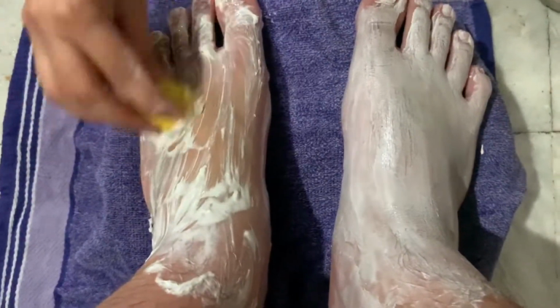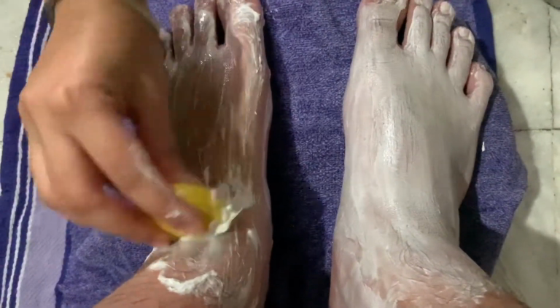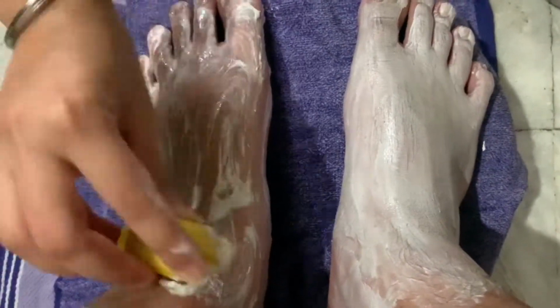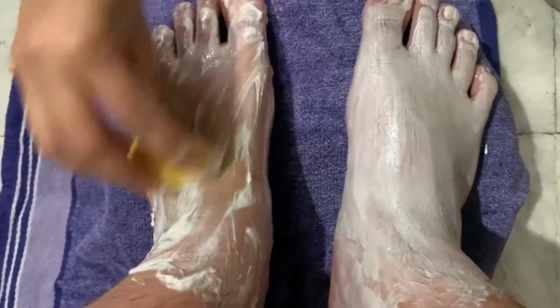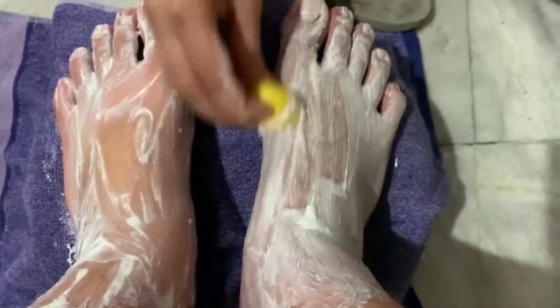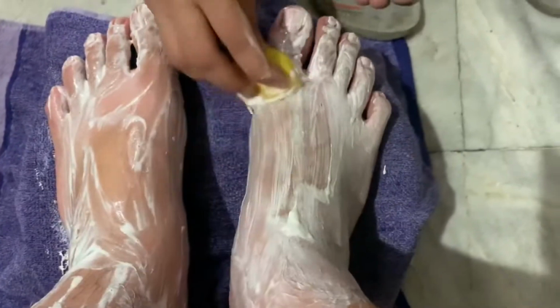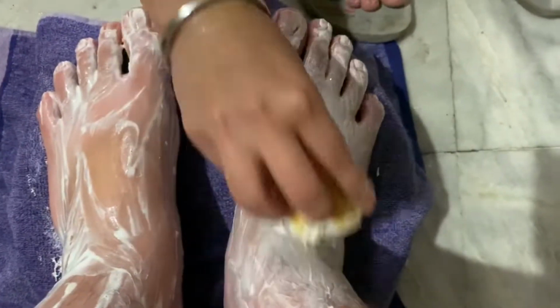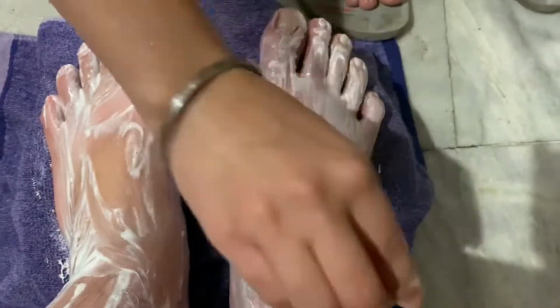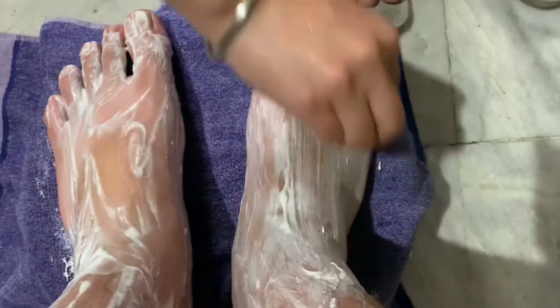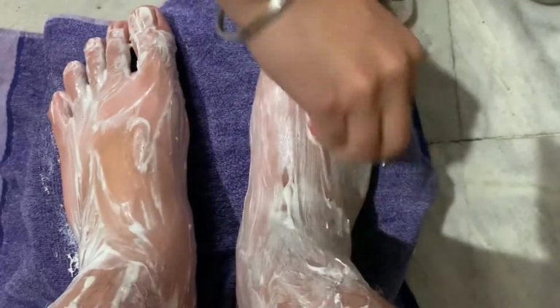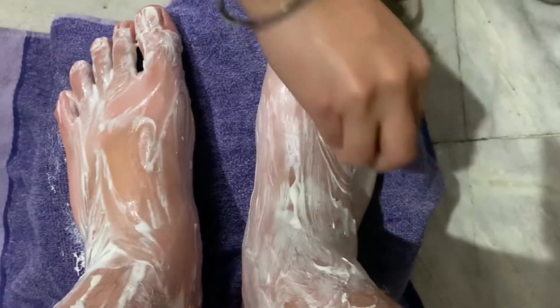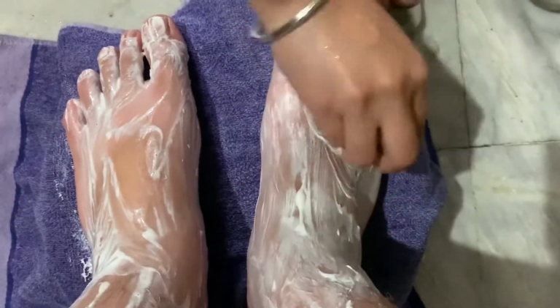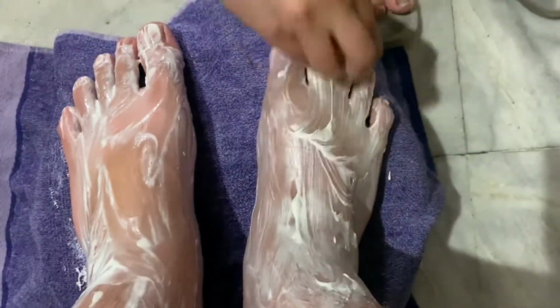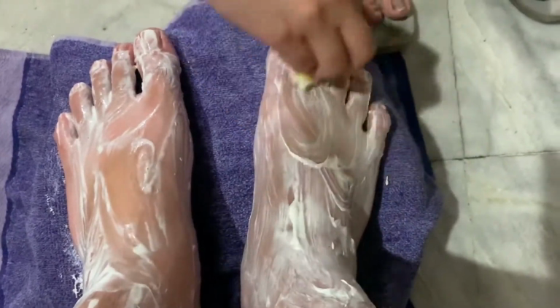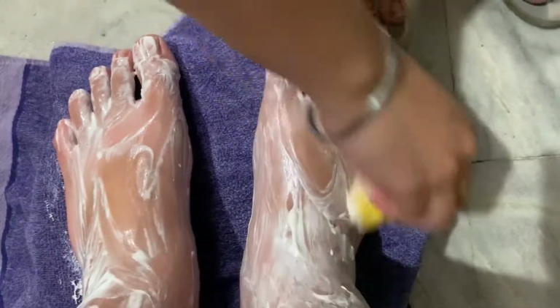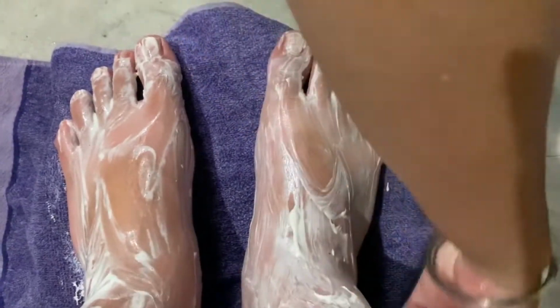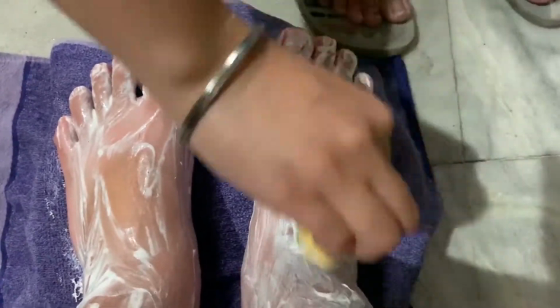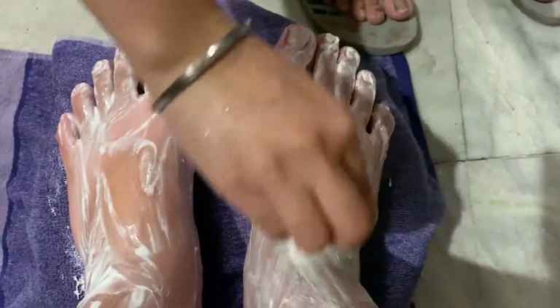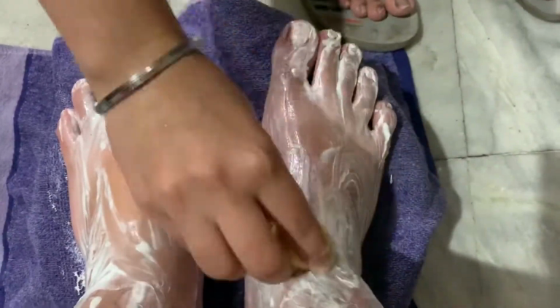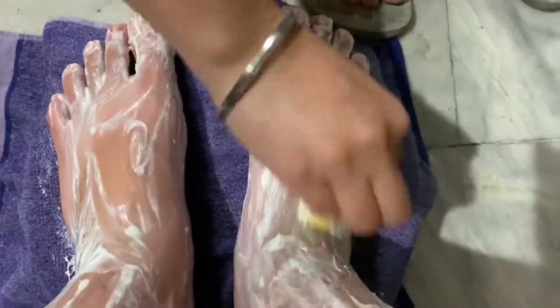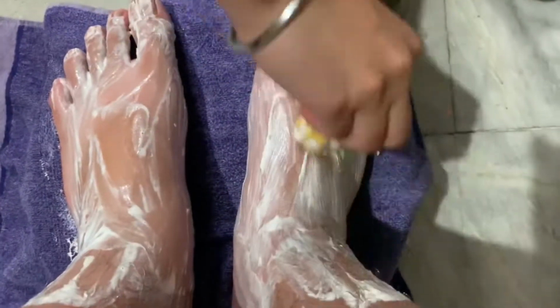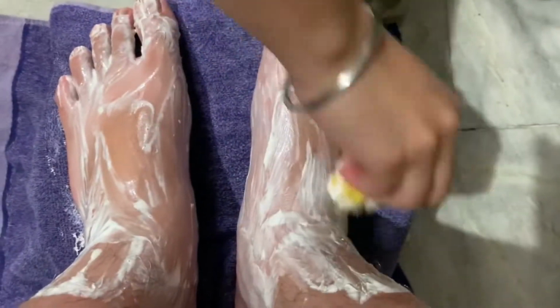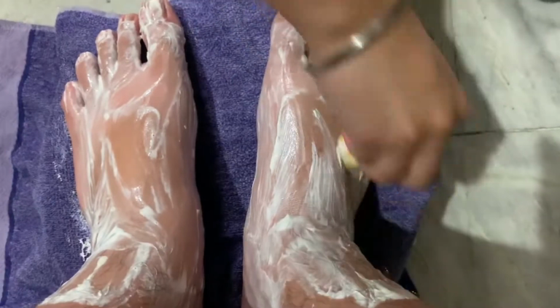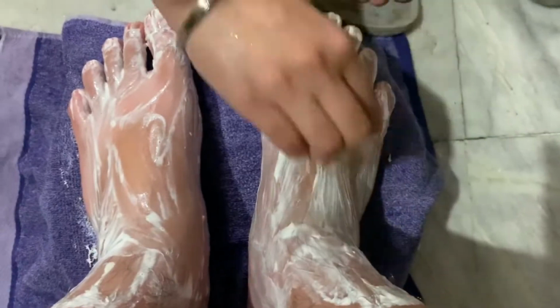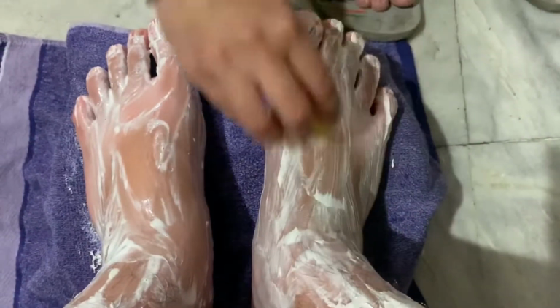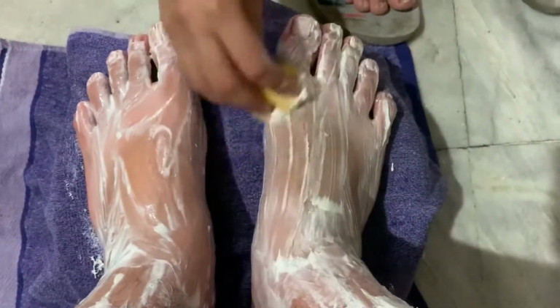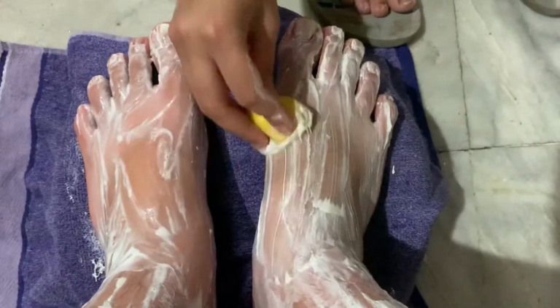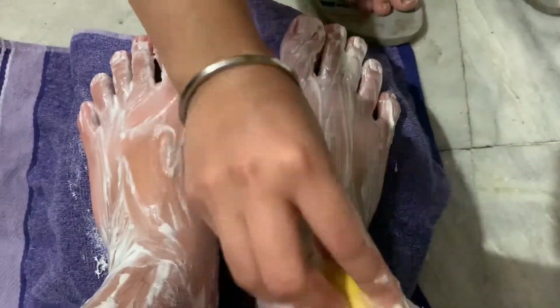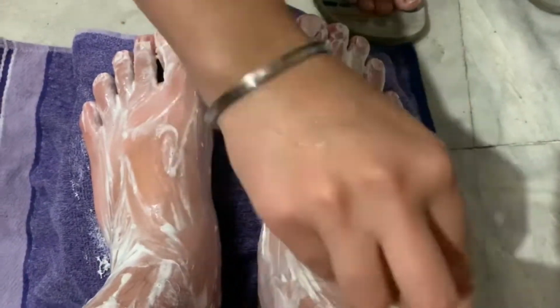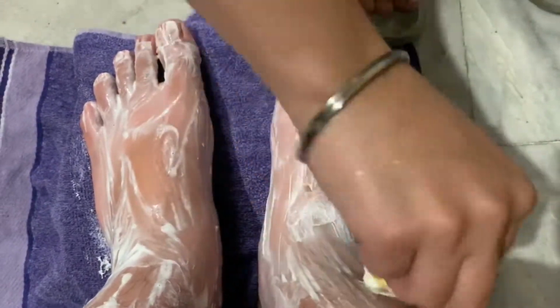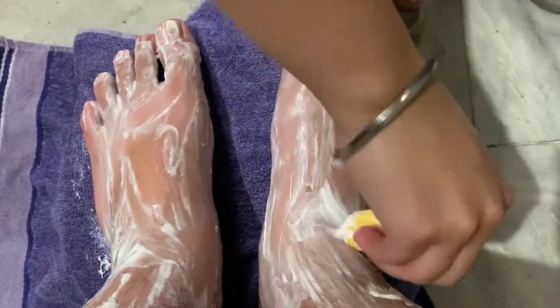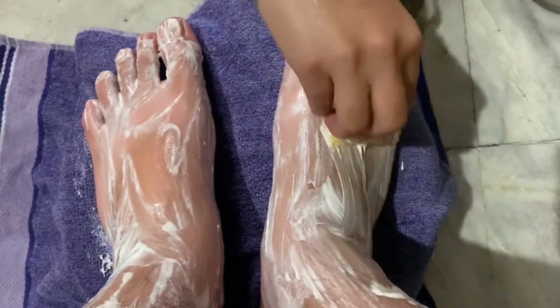Wash your feet with cold water, then moisturize them well. Share the results with me so that I can see if it worked or not.